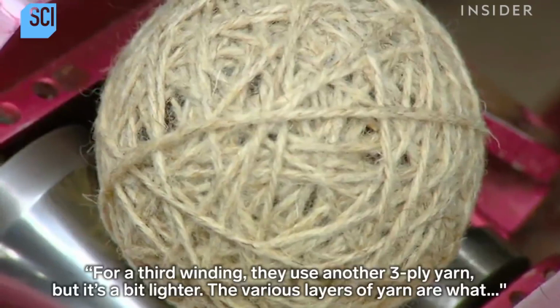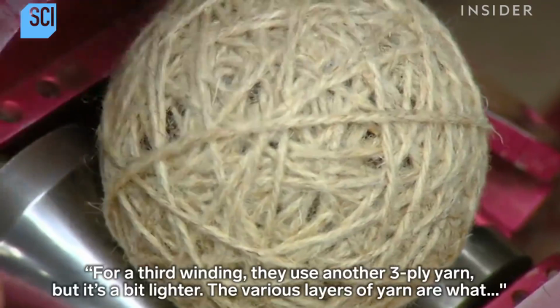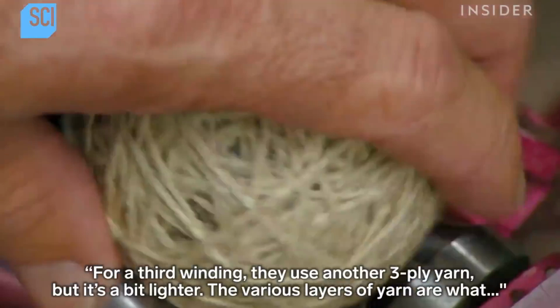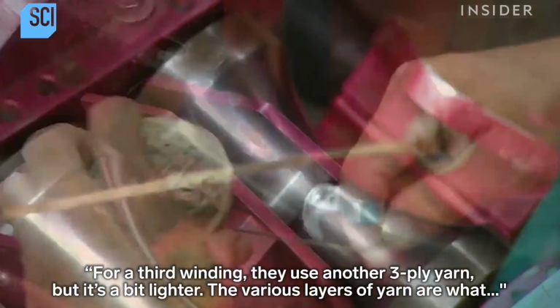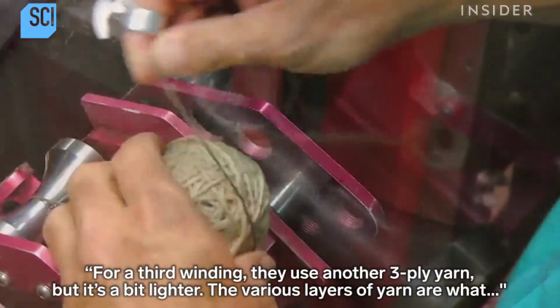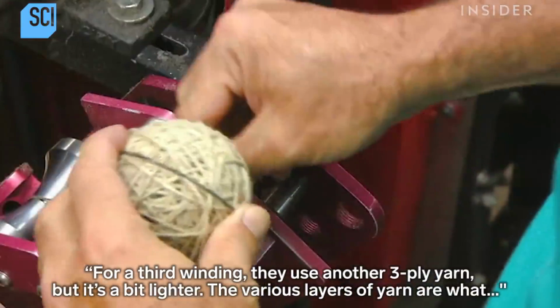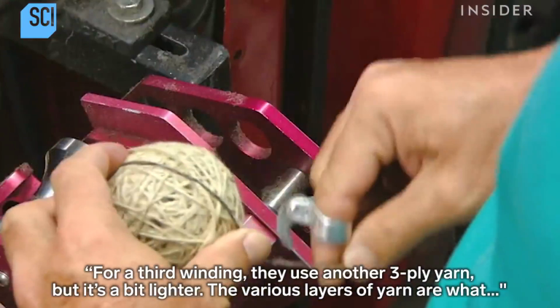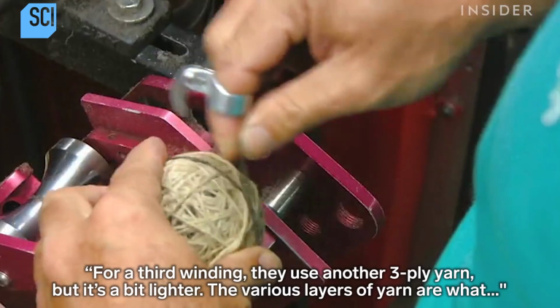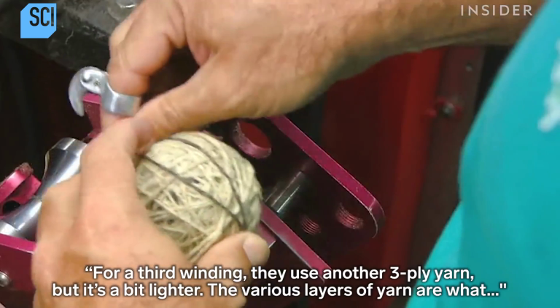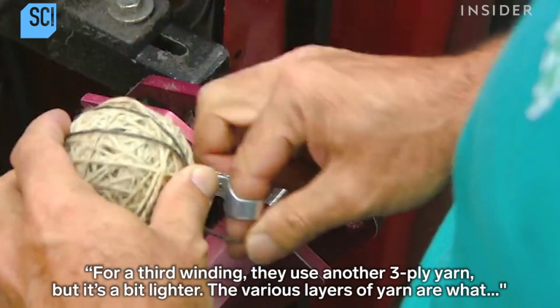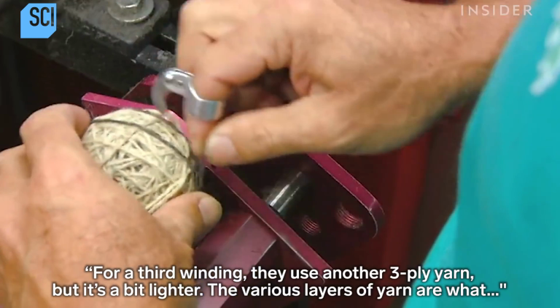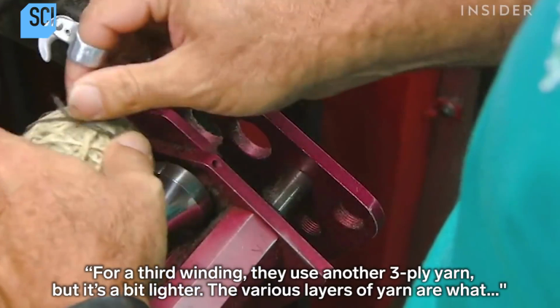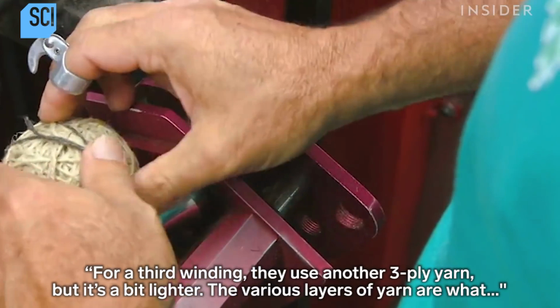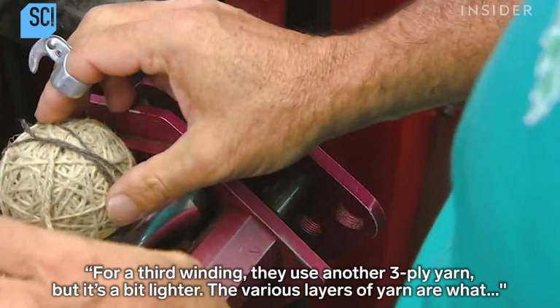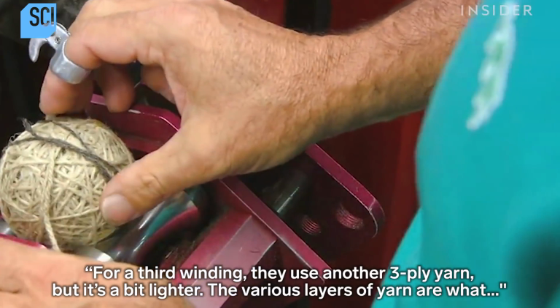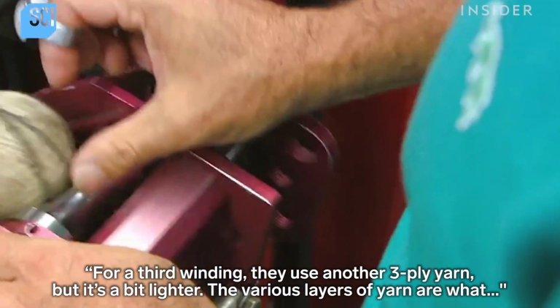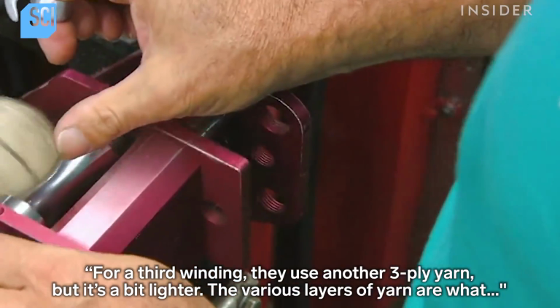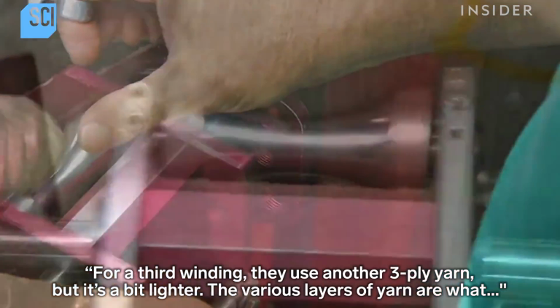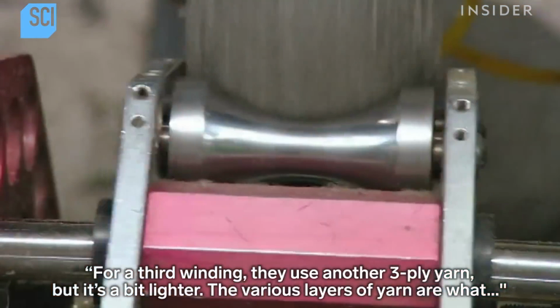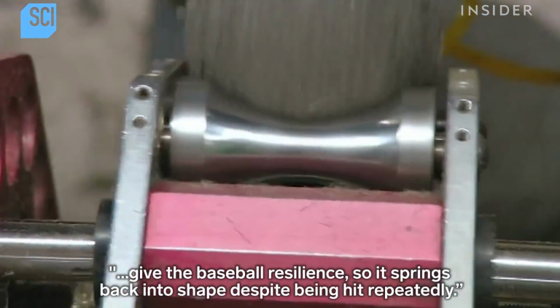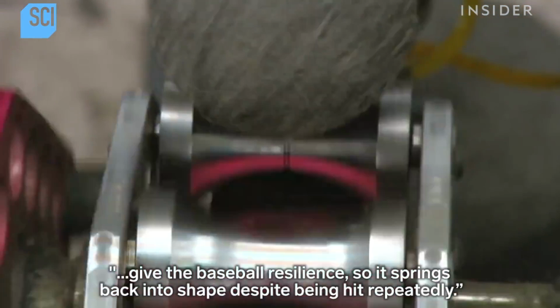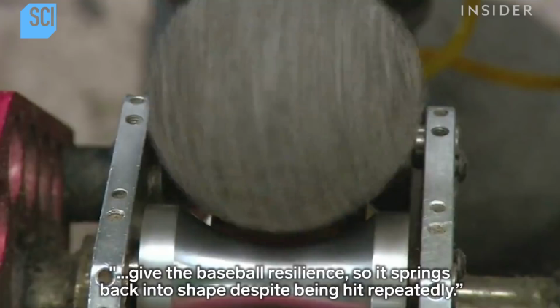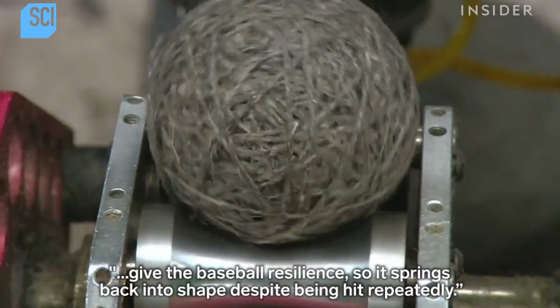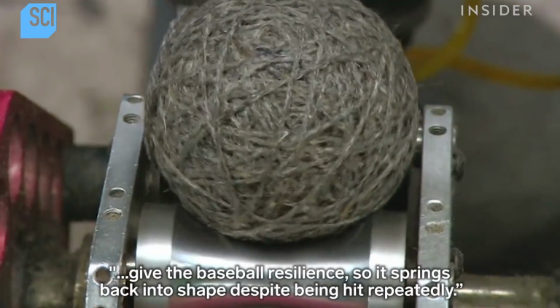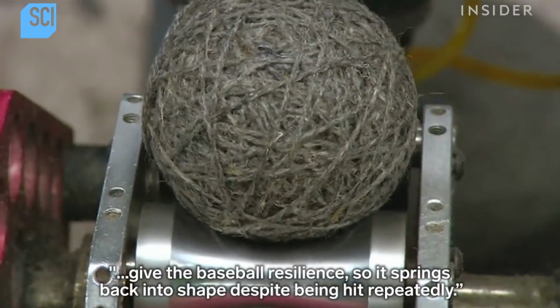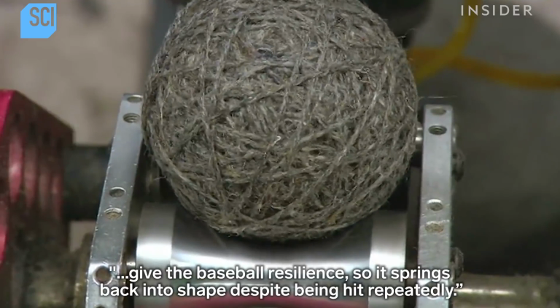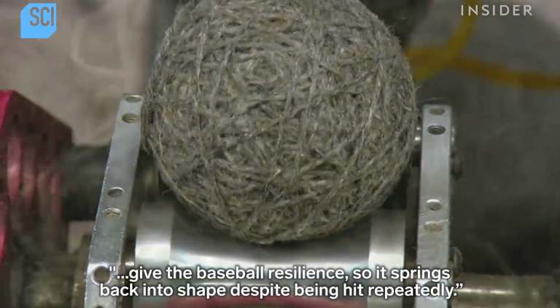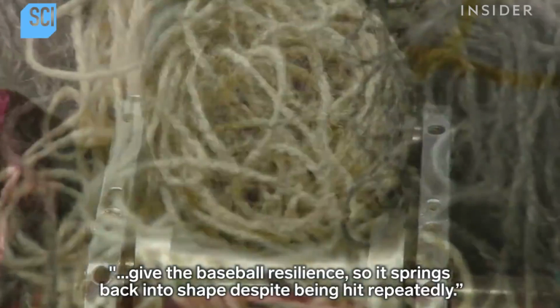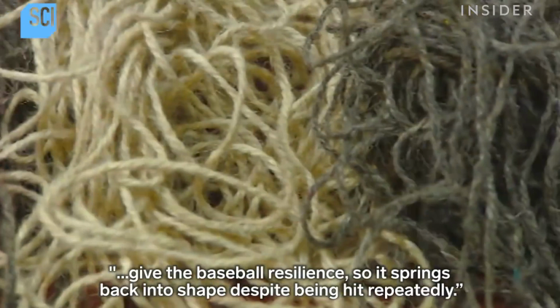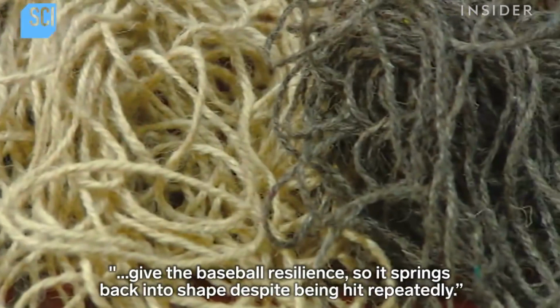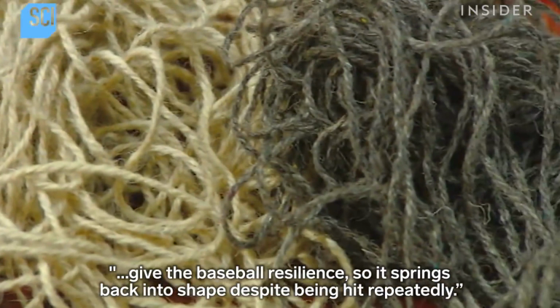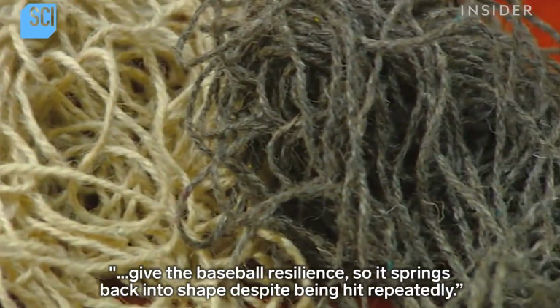For a third winding, they use another three-ply yarn, but it's a bit lighter. The various layers of yarn are what give the baseball resilience, so it springs back into shape despite being hit repeatedly.